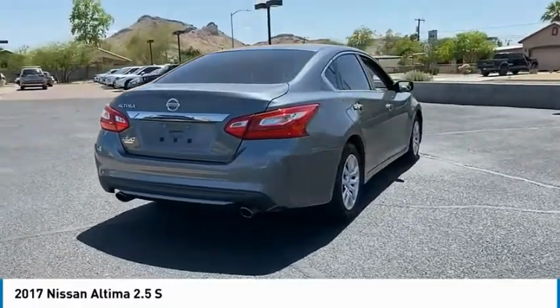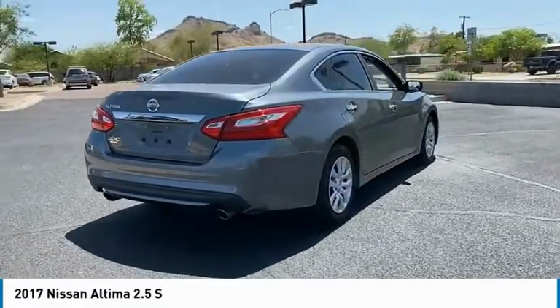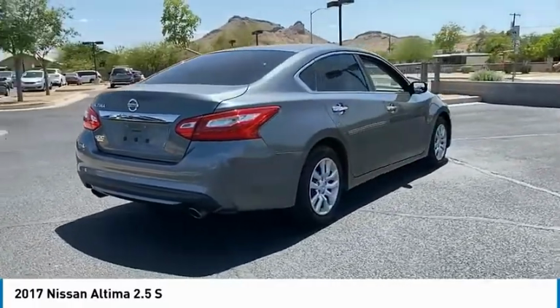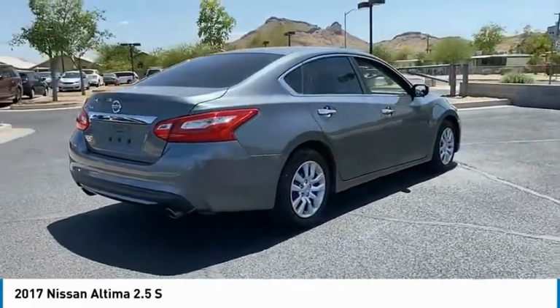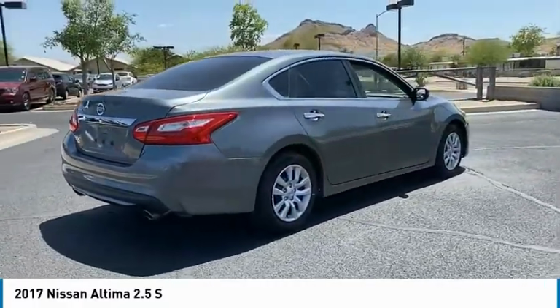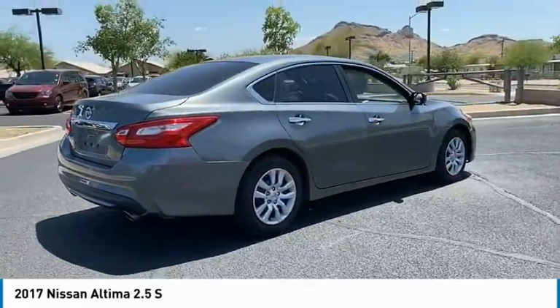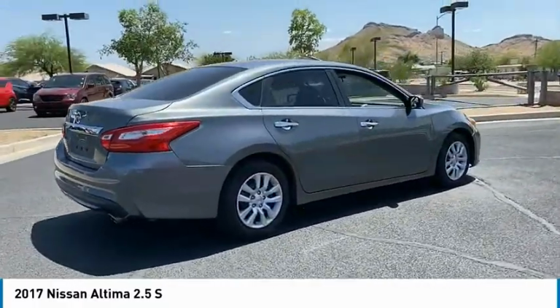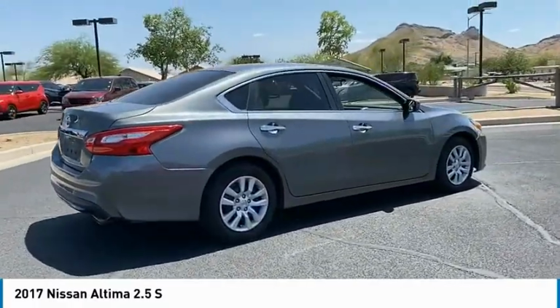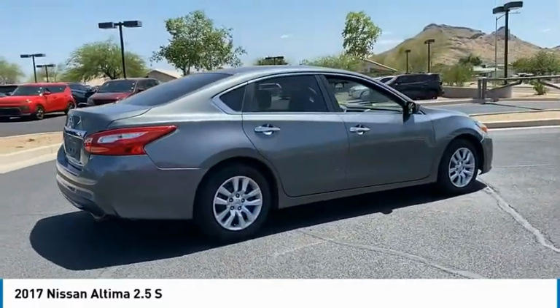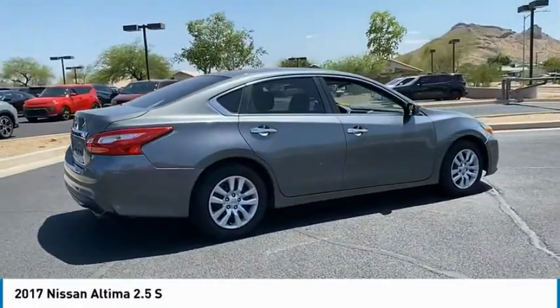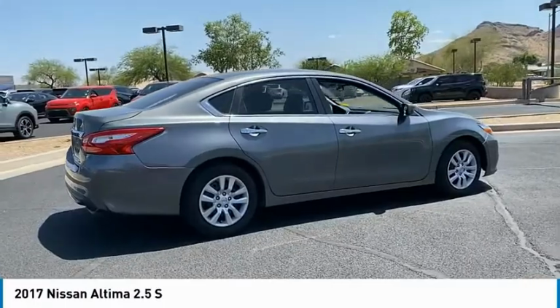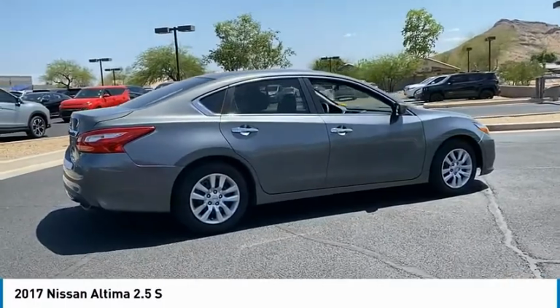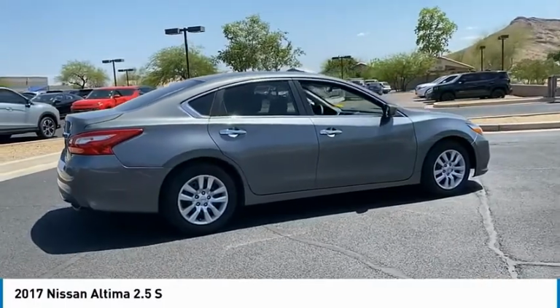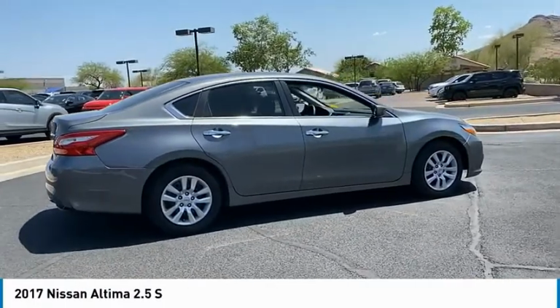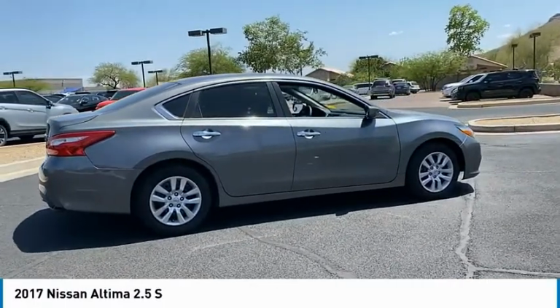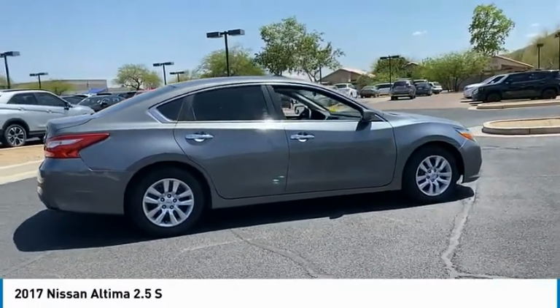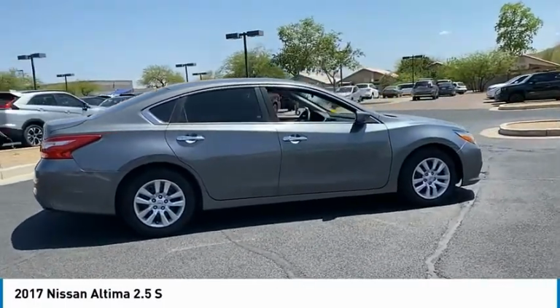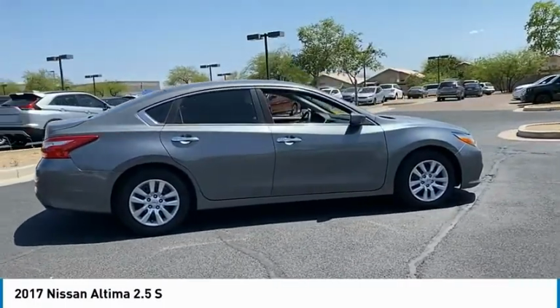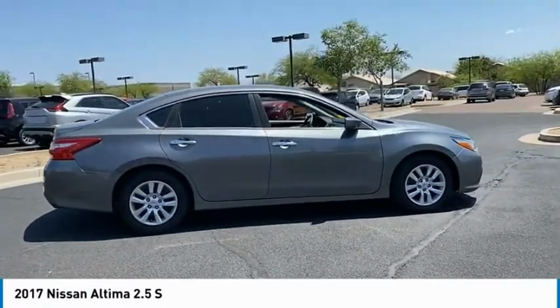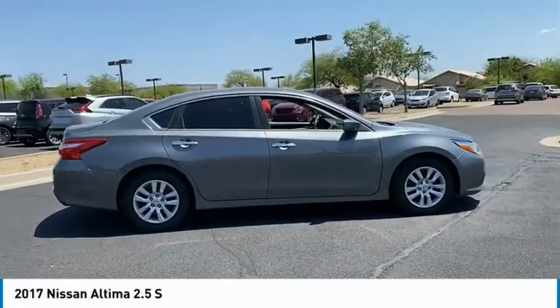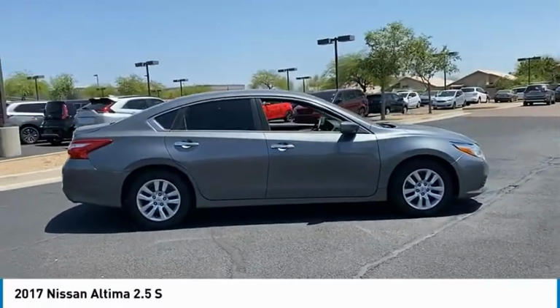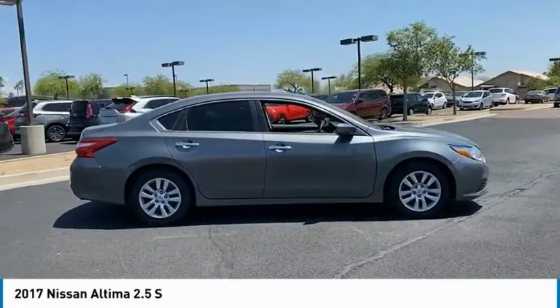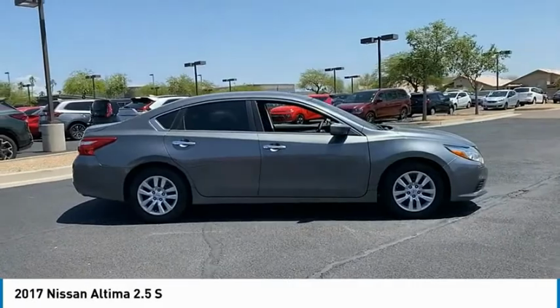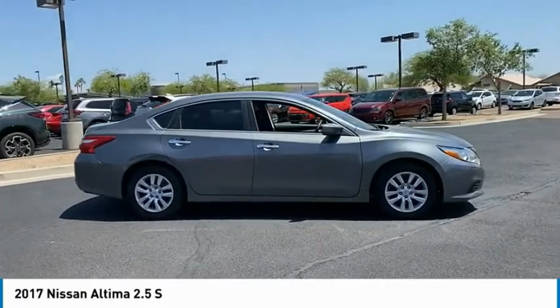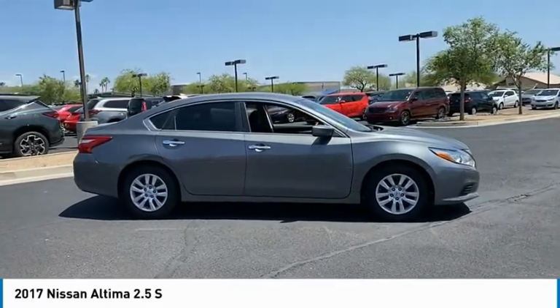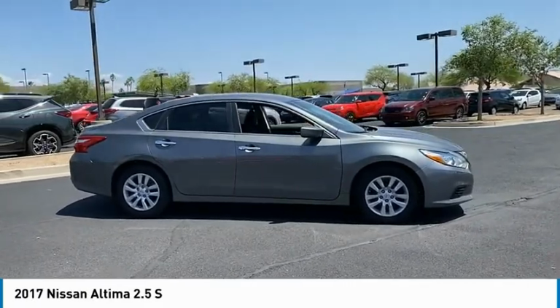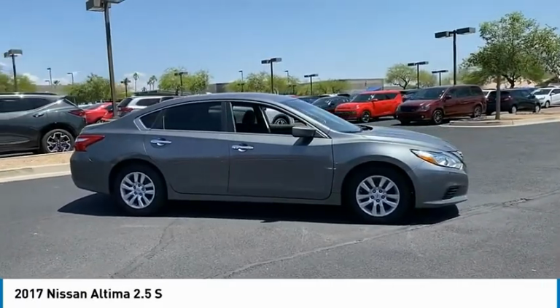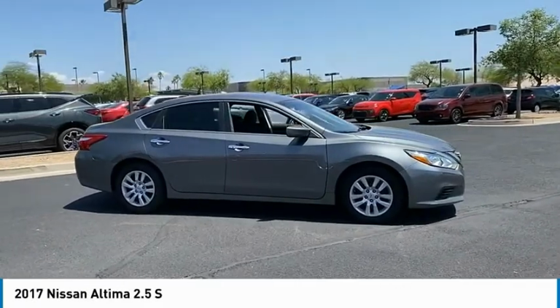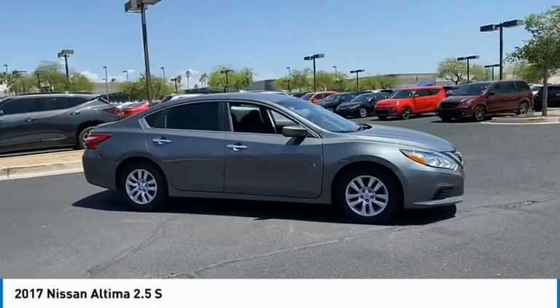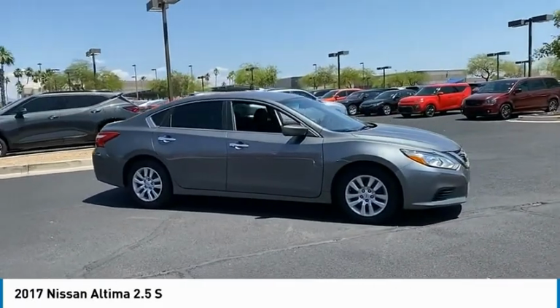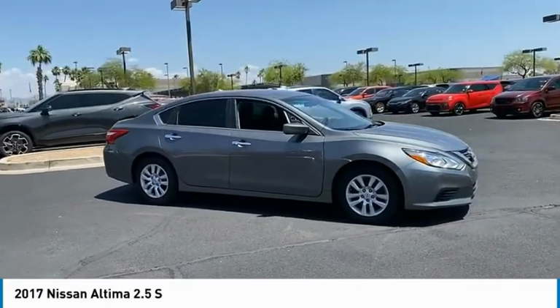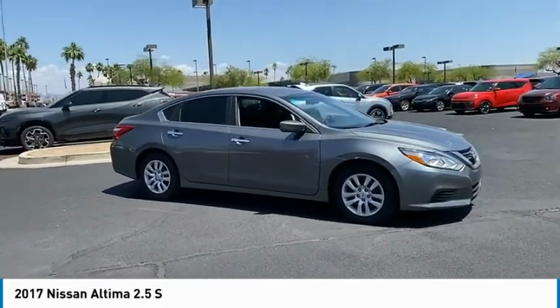This vehicle has less than 55,000 miles. Here are some of this vehicle's great options: tire pressure monitor, brake assist, traction control, stability control, engine immobilizer, and 4-wheel disc brakes.